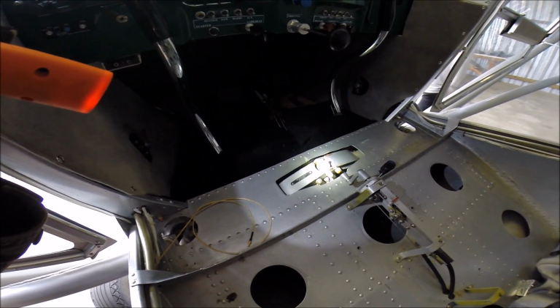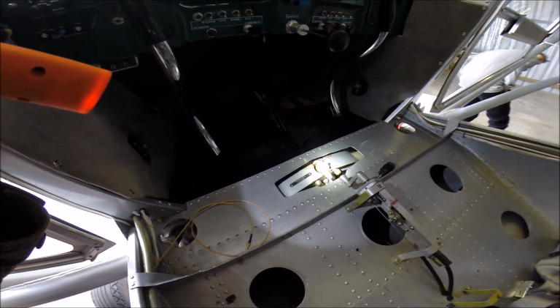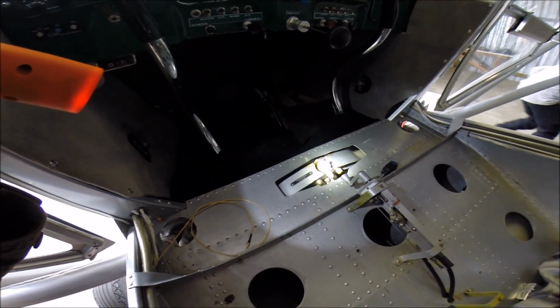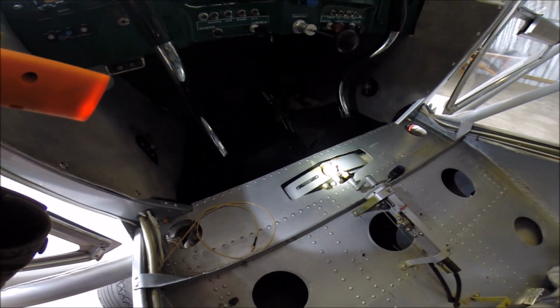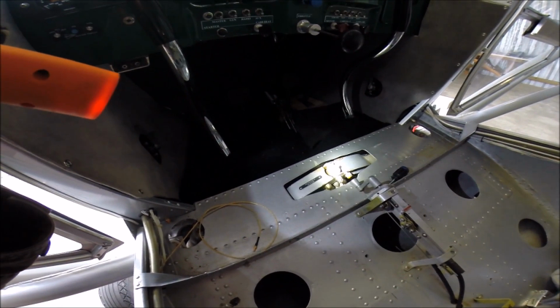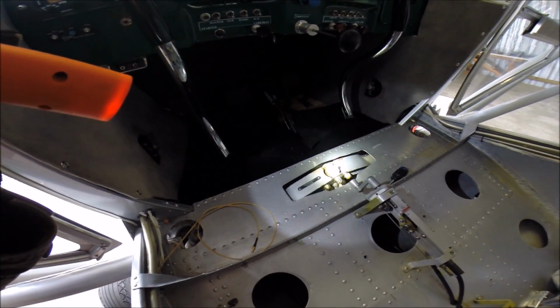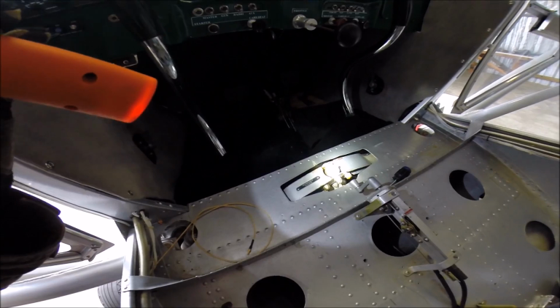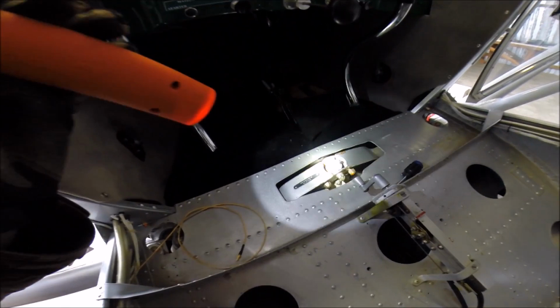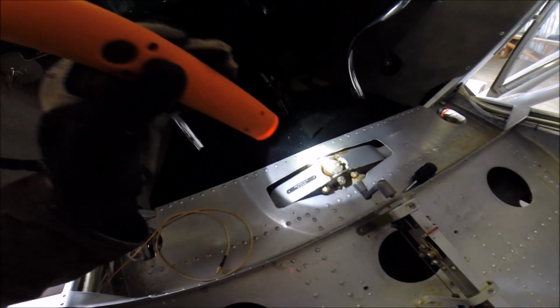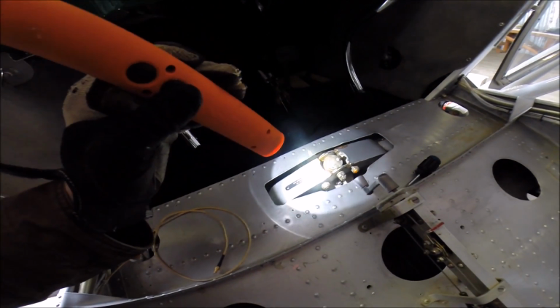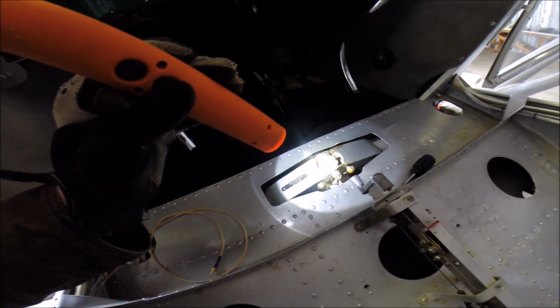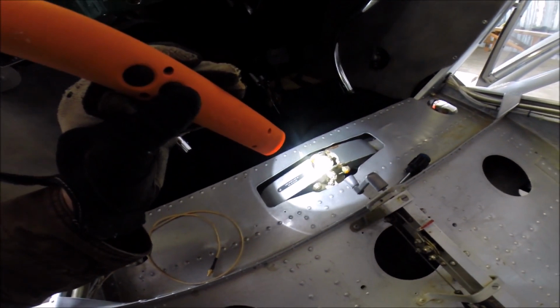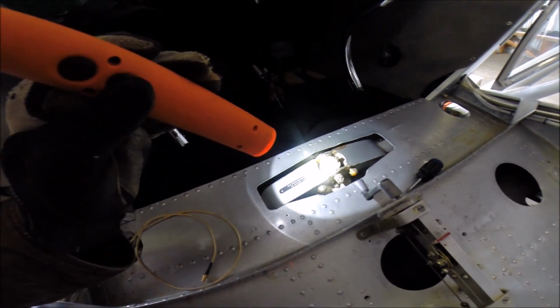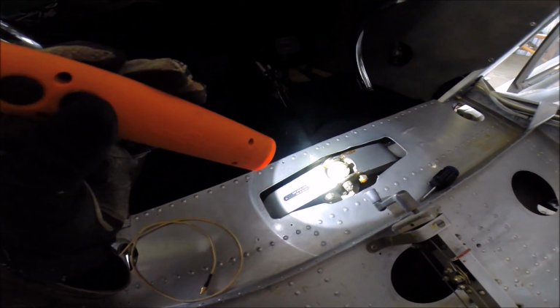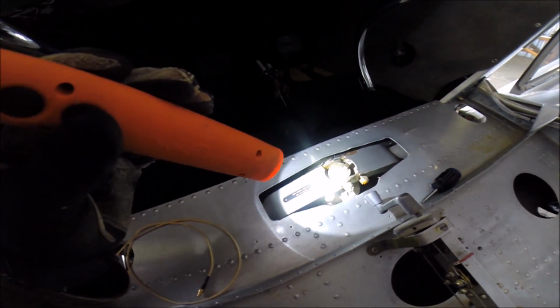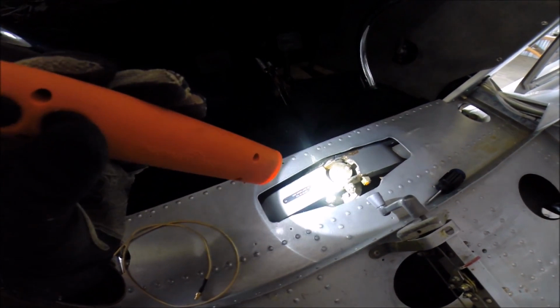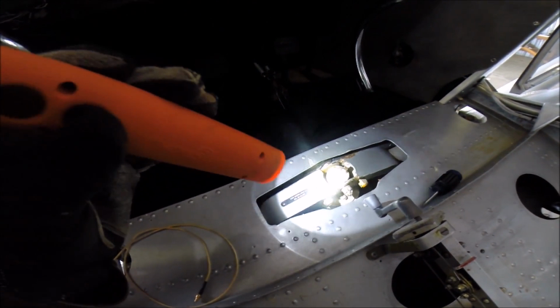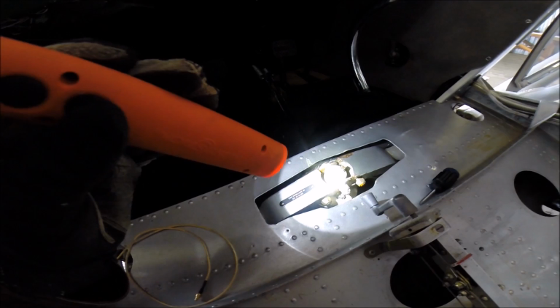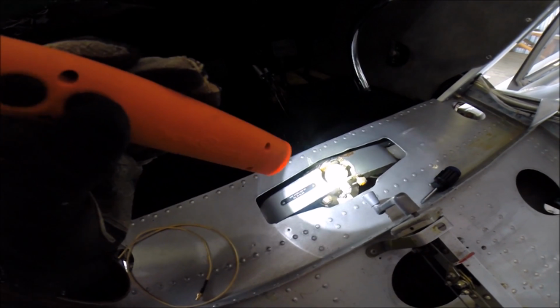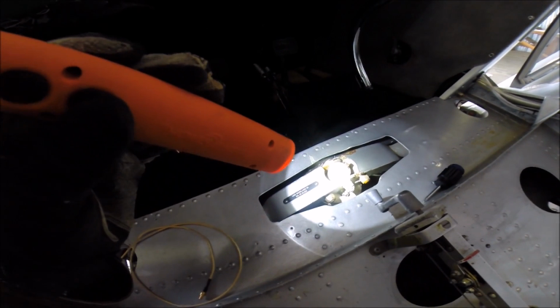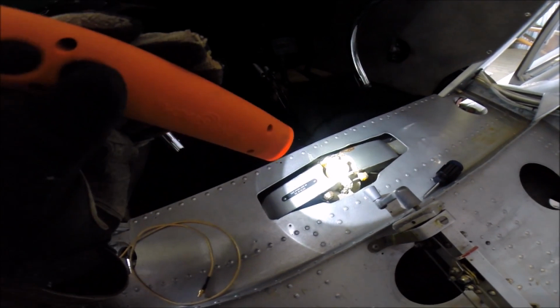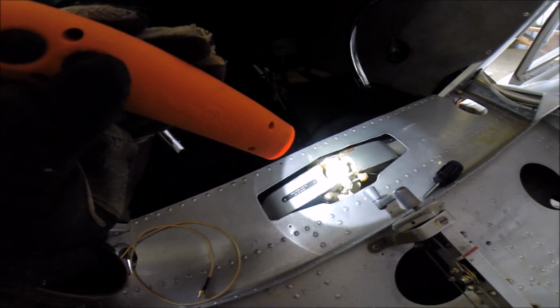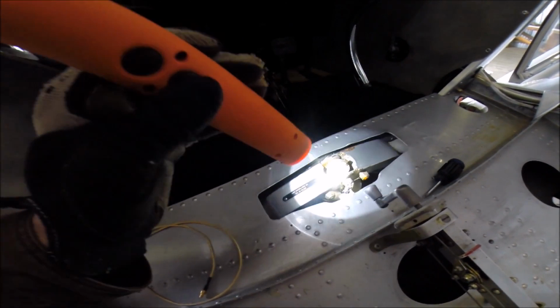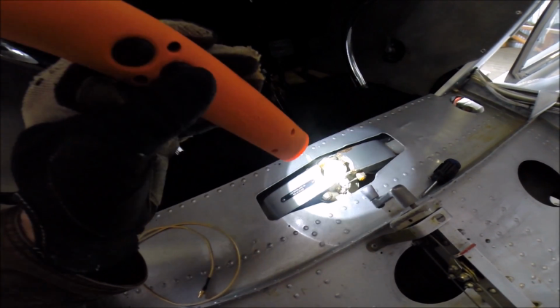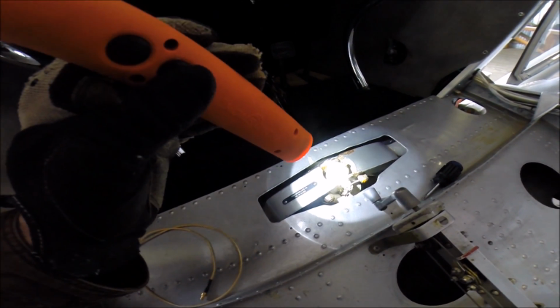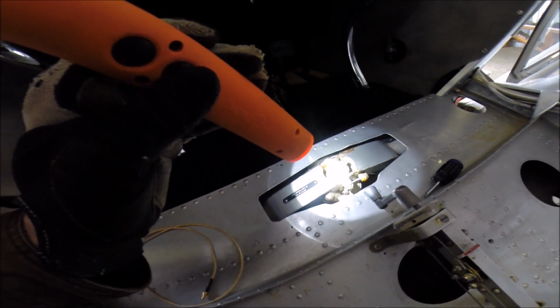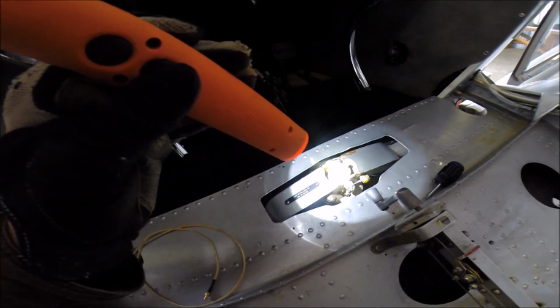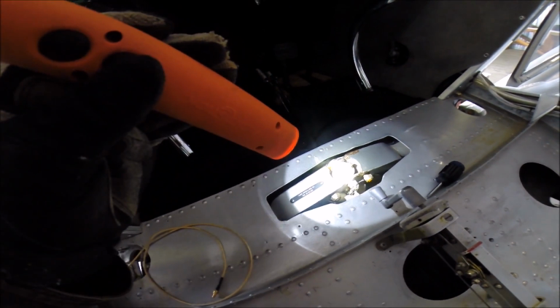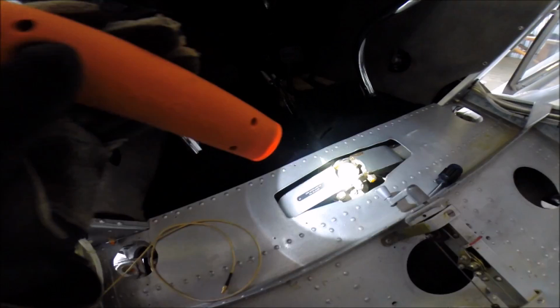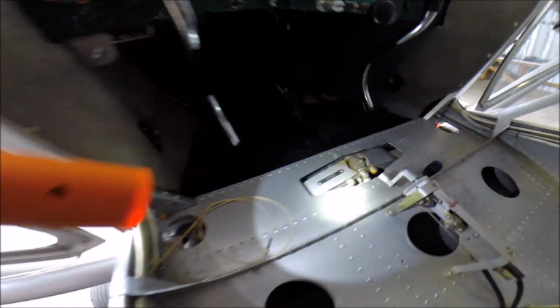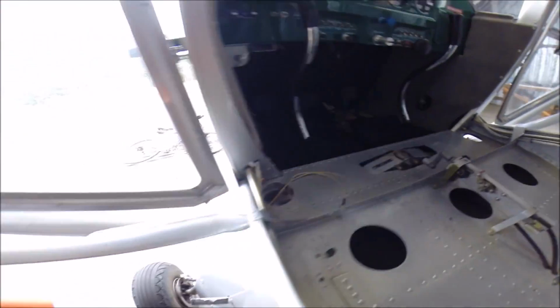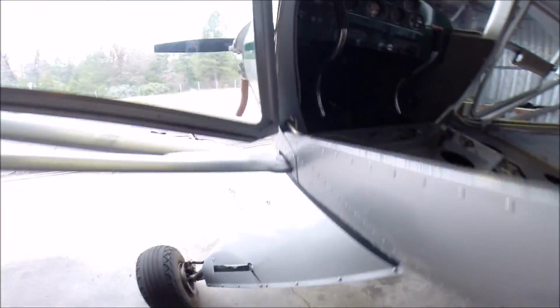The first monoshock suspension from 1947 - there's your oleo strut spring and oil. Single shock right there in the center of the airplane, which gets compressed.